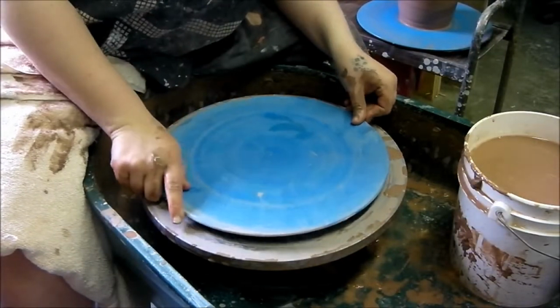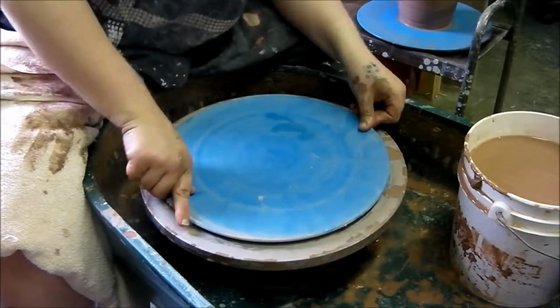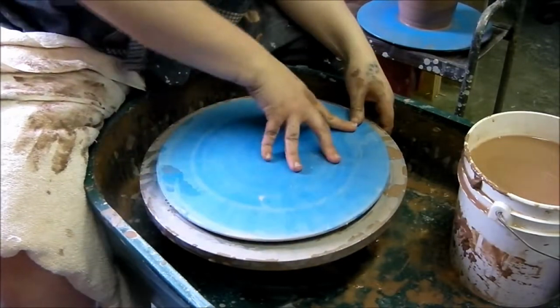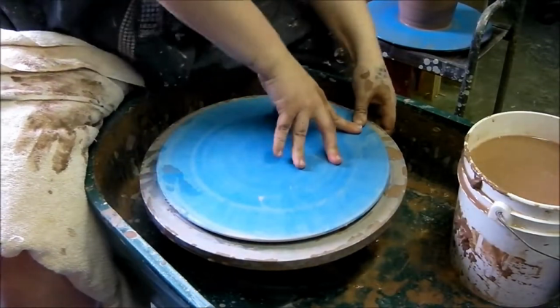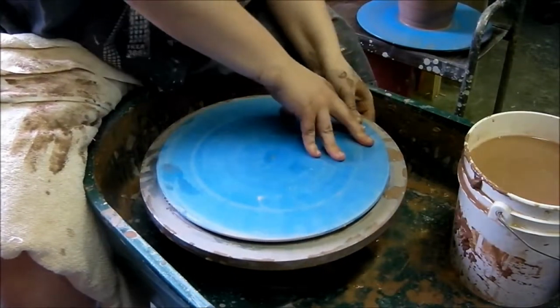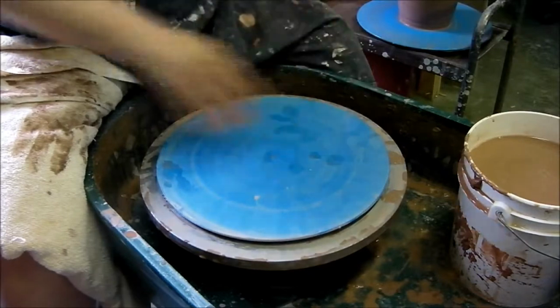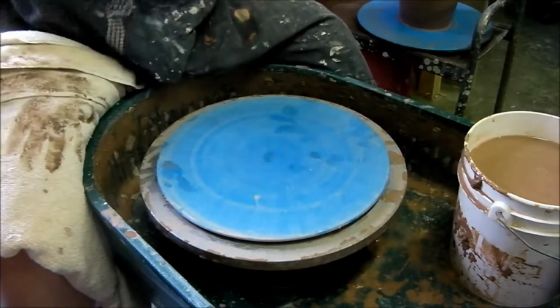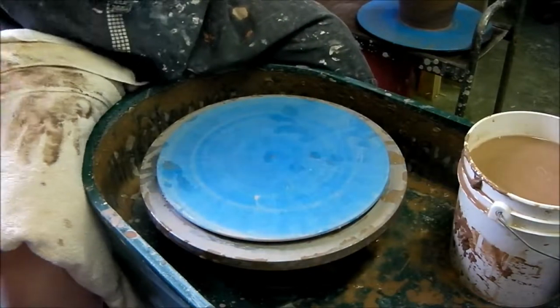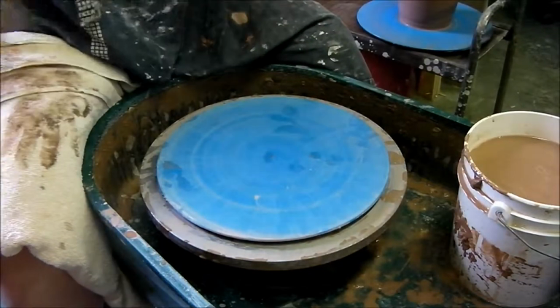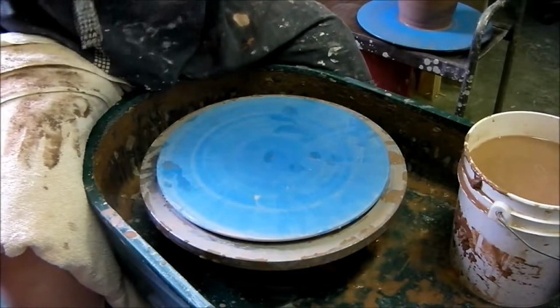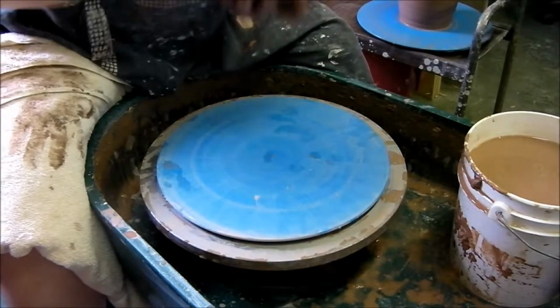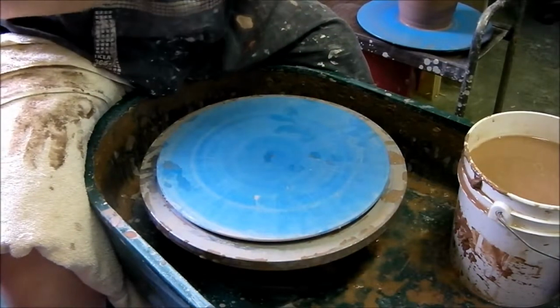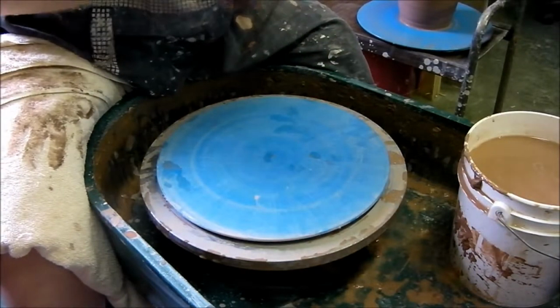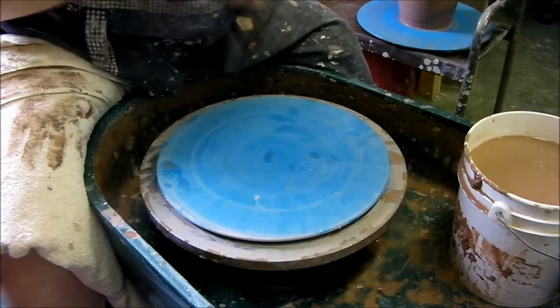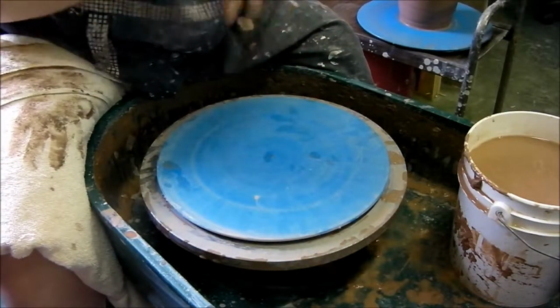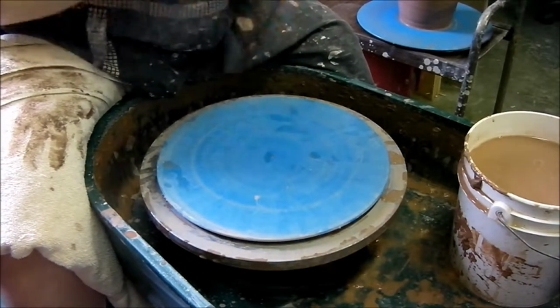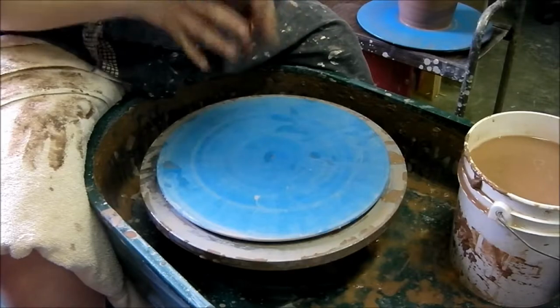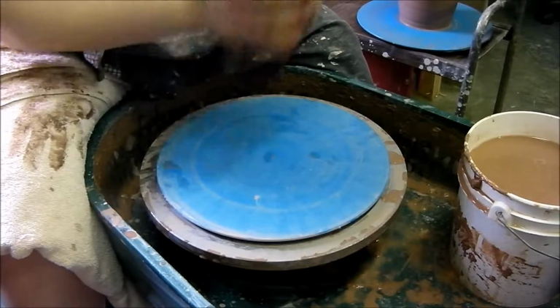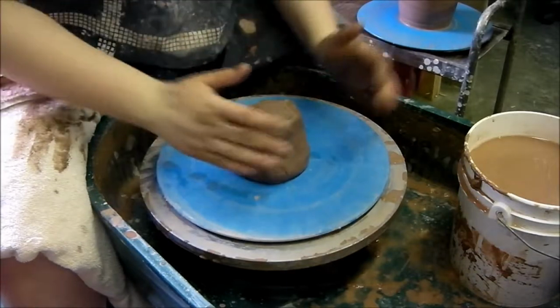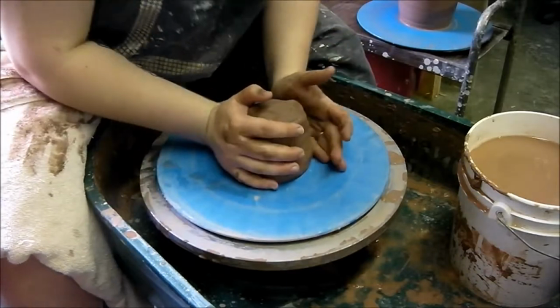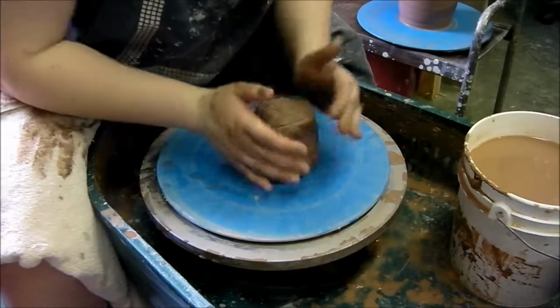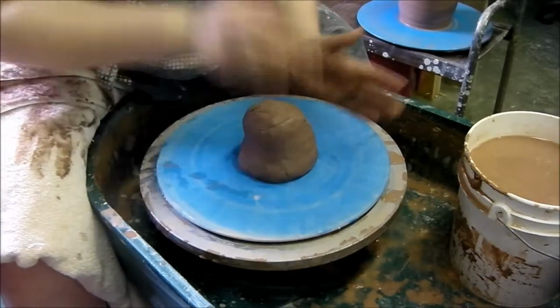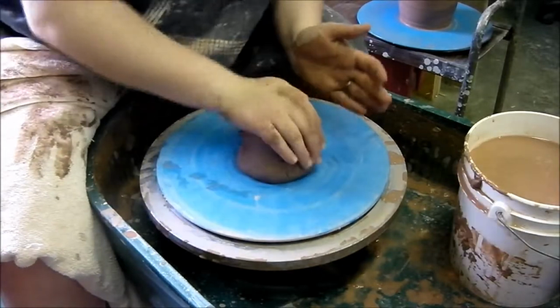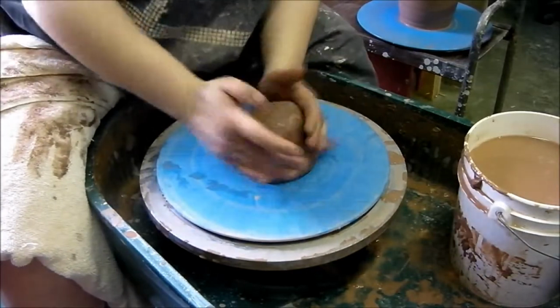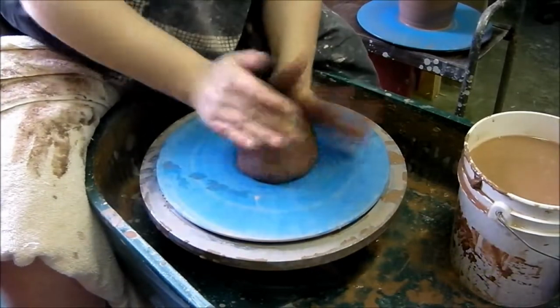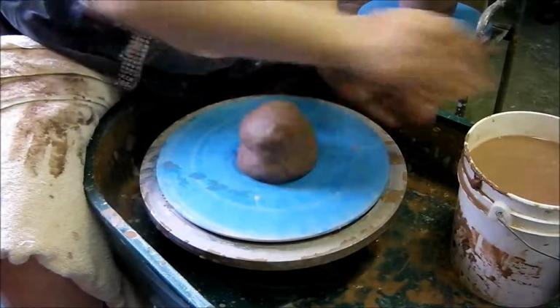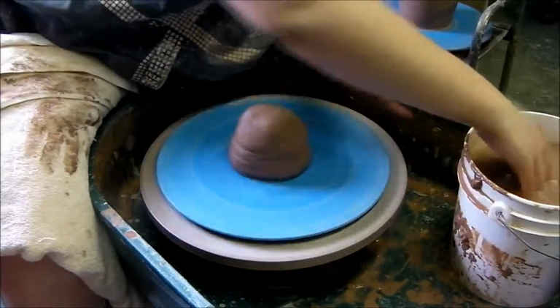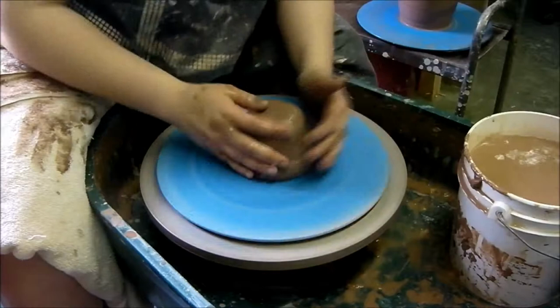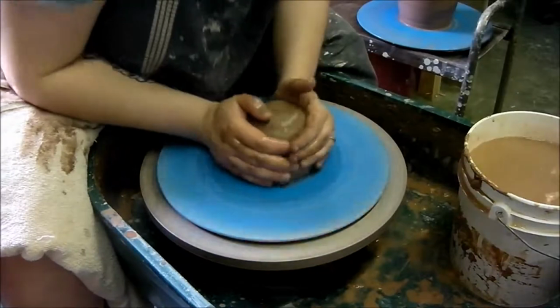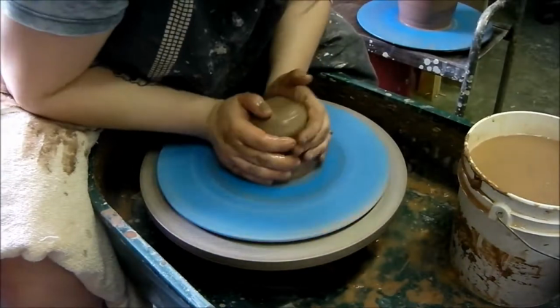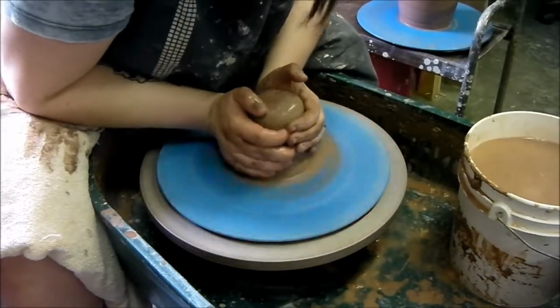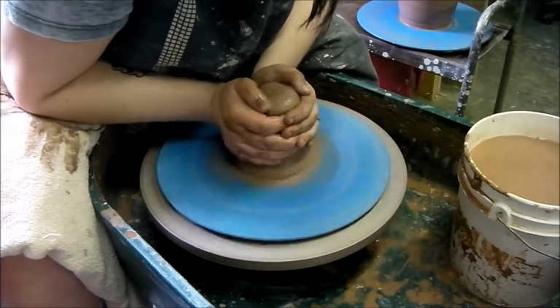What we're going to do now is show our first kind of lid. This is going to be a jar. We're going to make the lid and the jar at the same time by making a closed form.